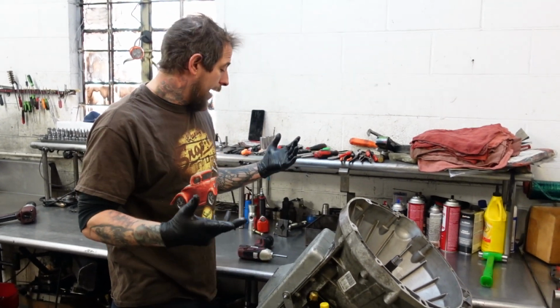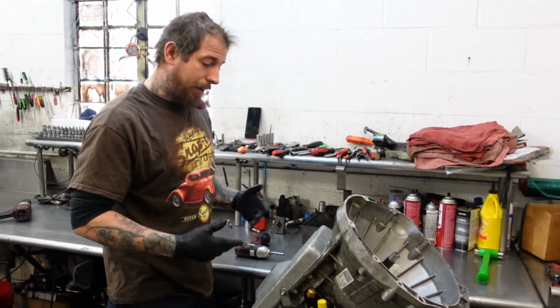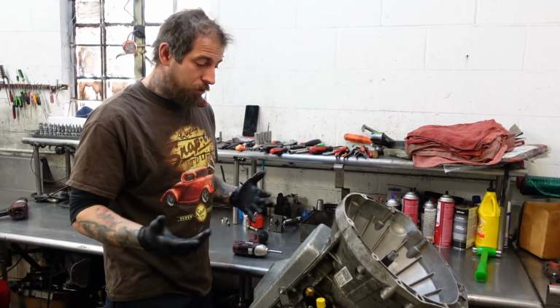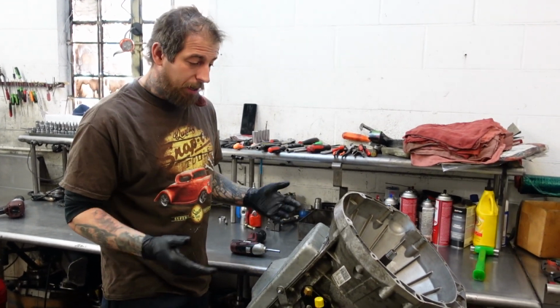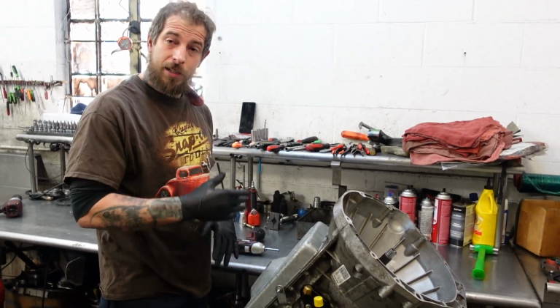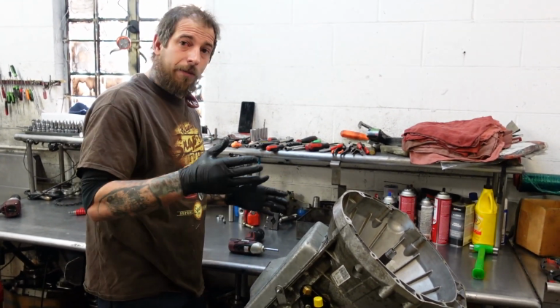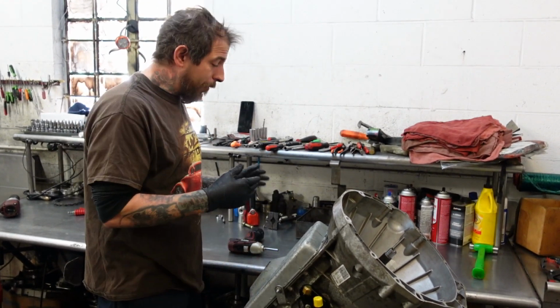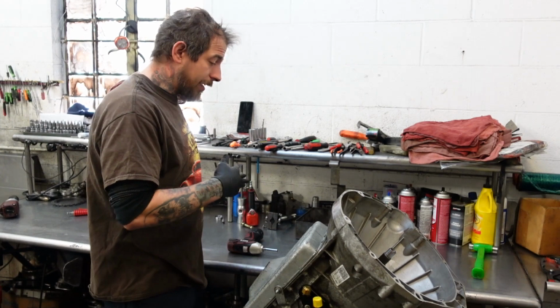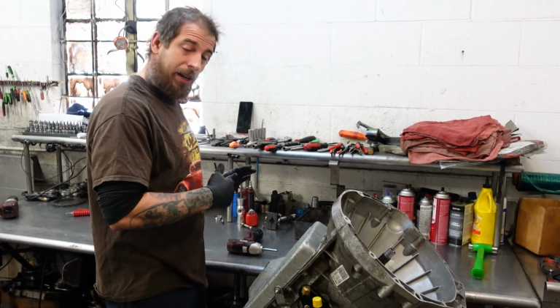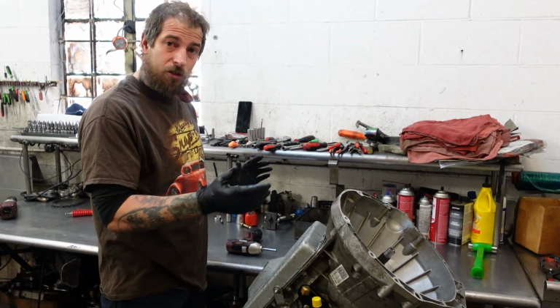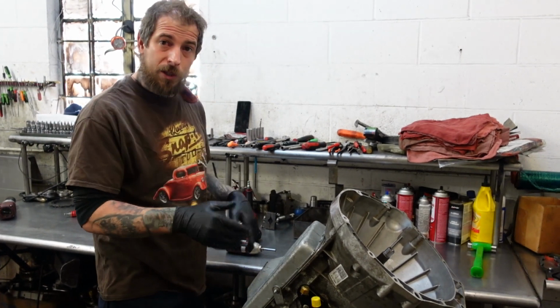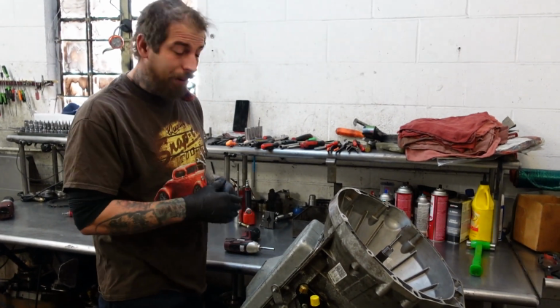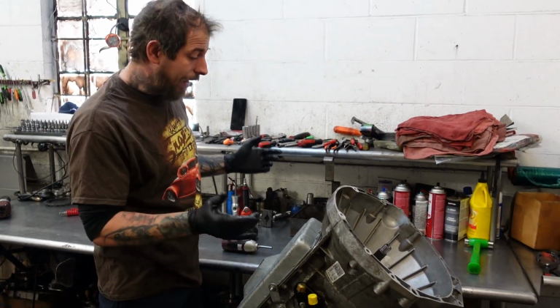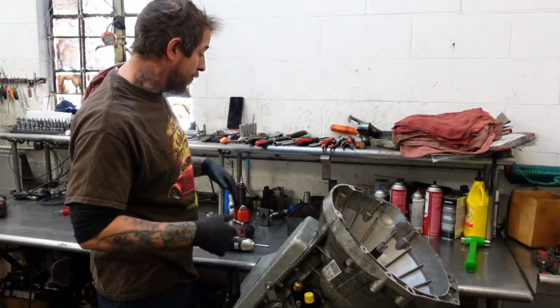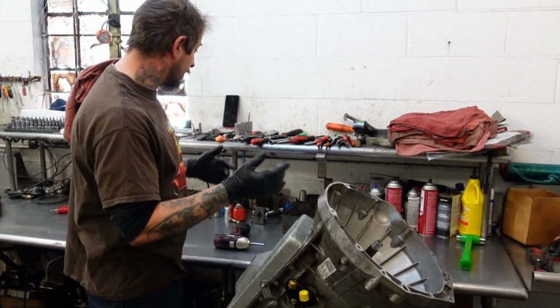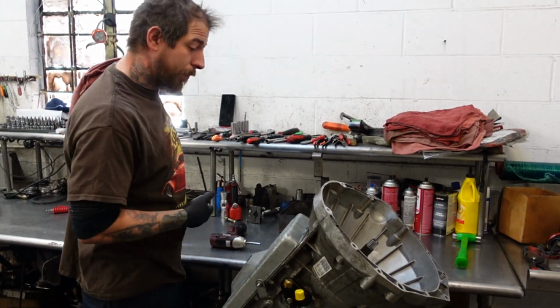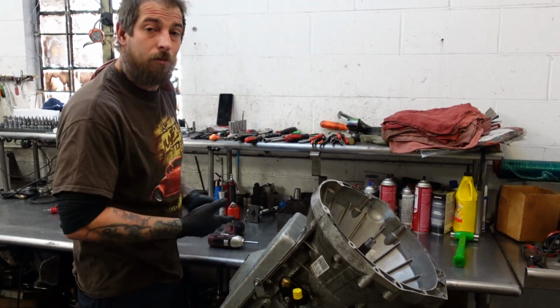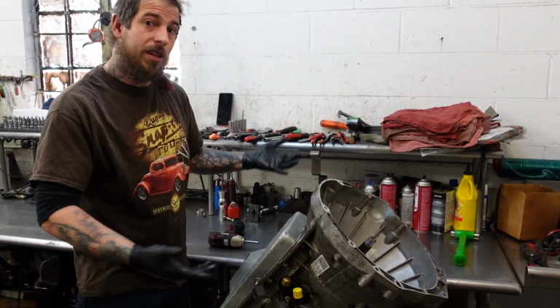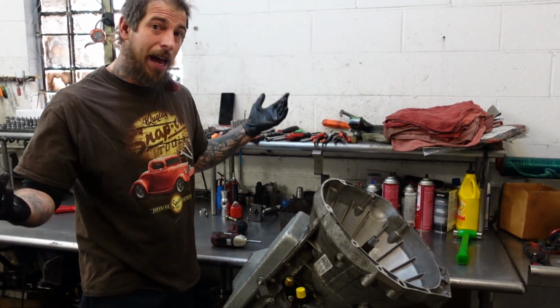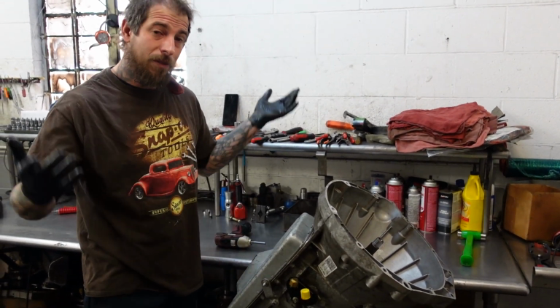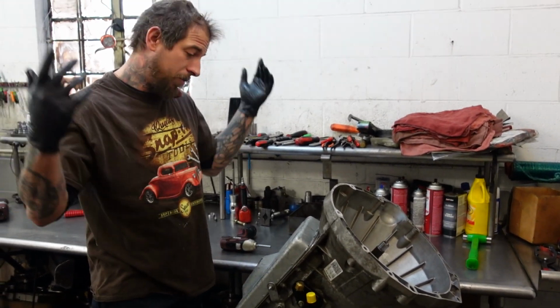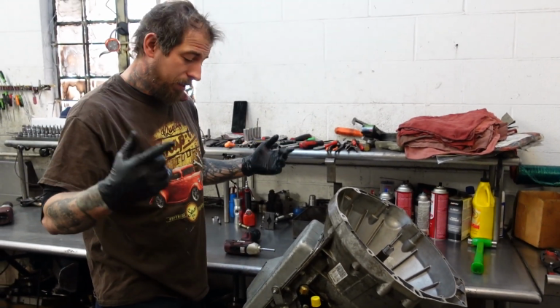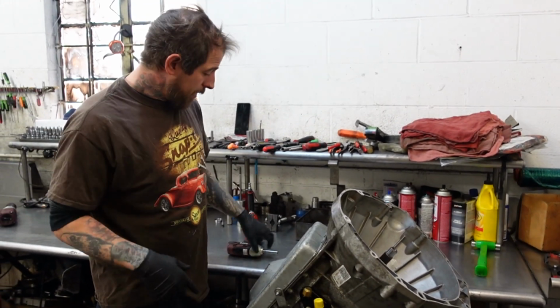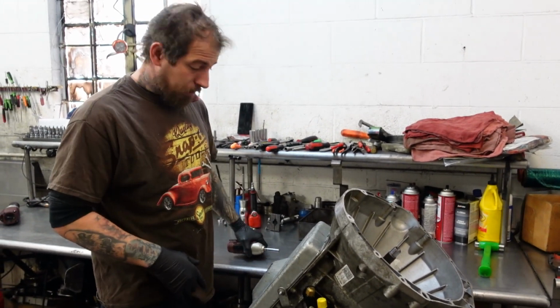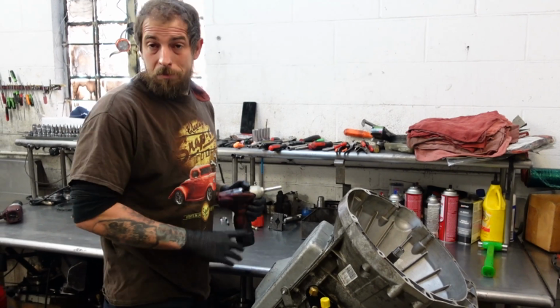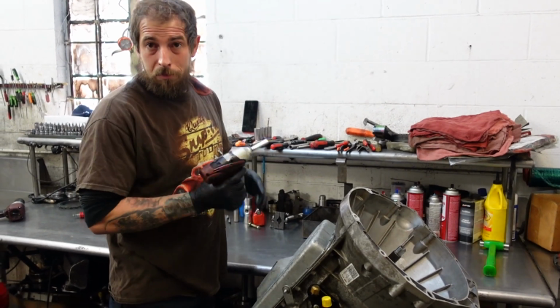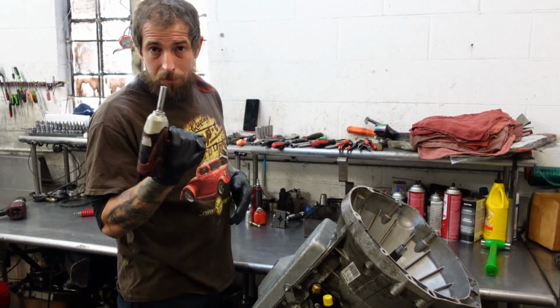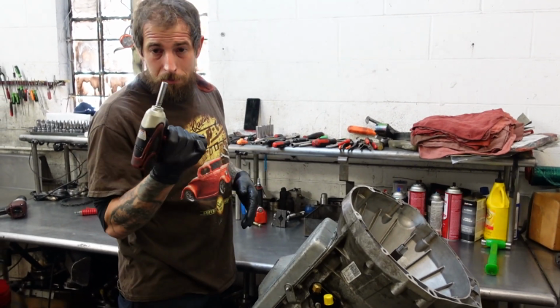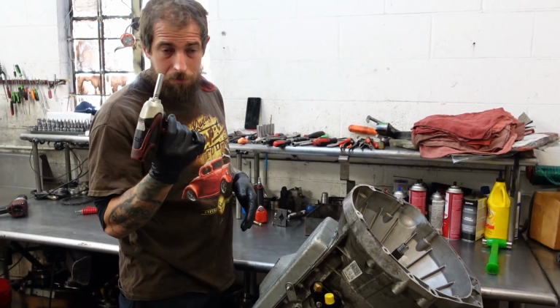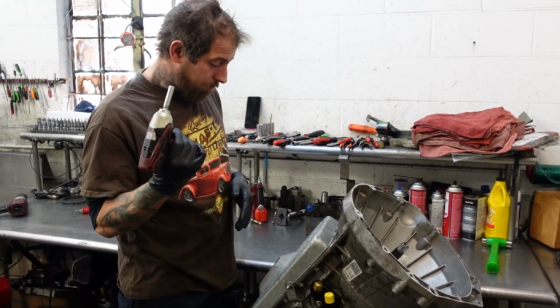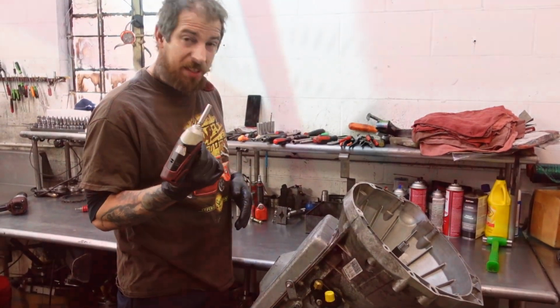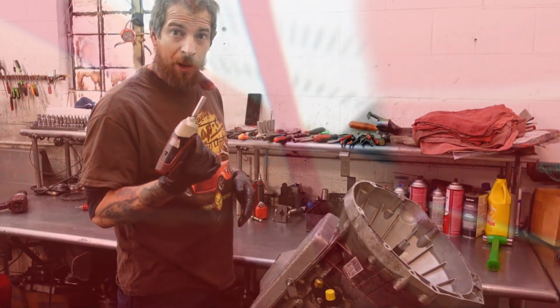I'm not going to sit here and discuss every part and piece as we take this transmission apart and lay it out. I'm just going to take it apart and we're going to see what we got. Let's get triggered.